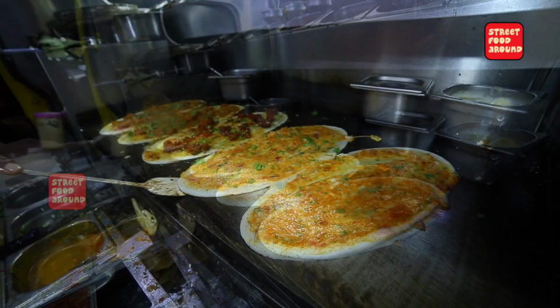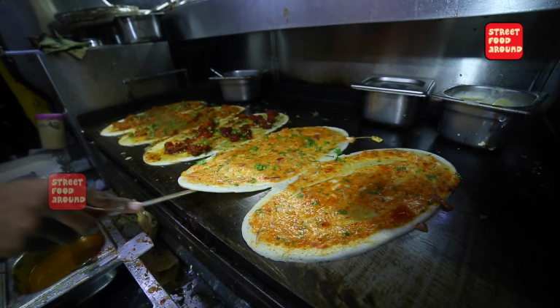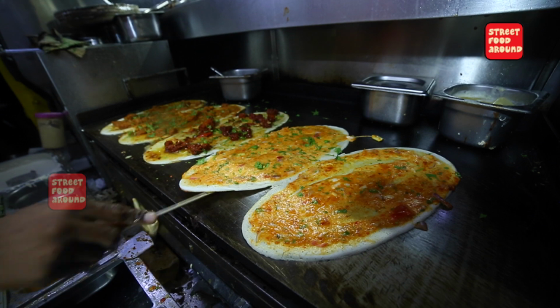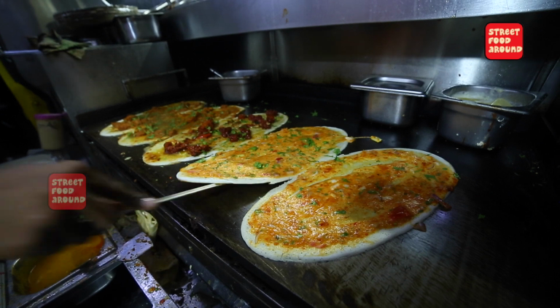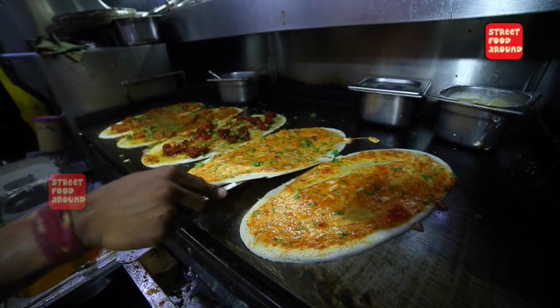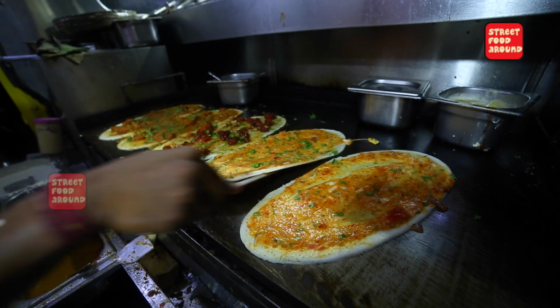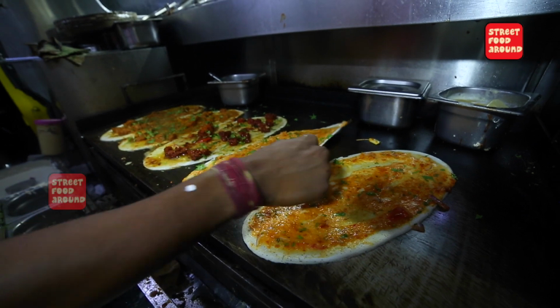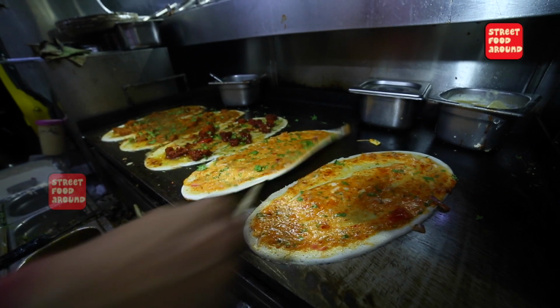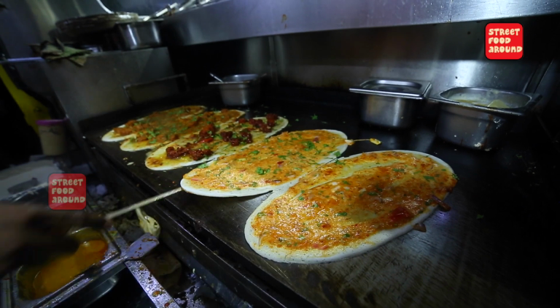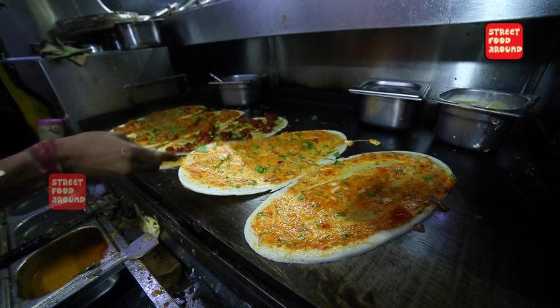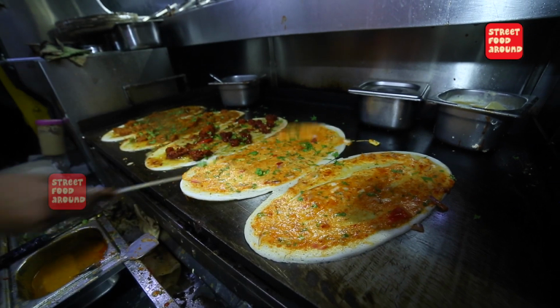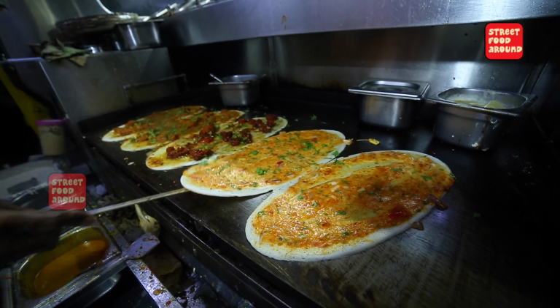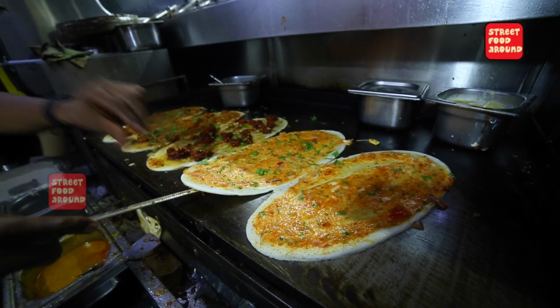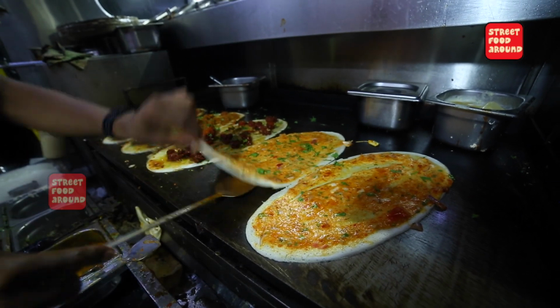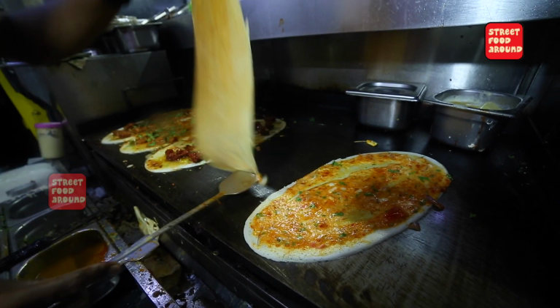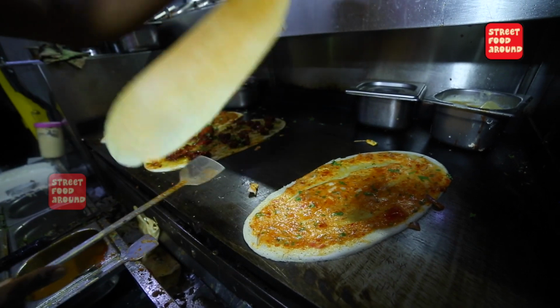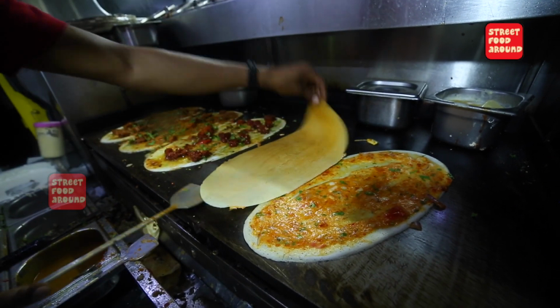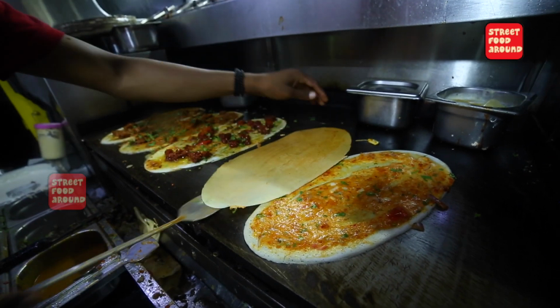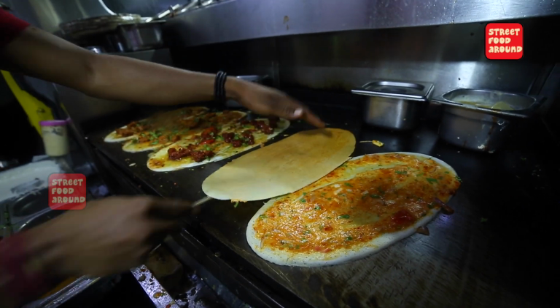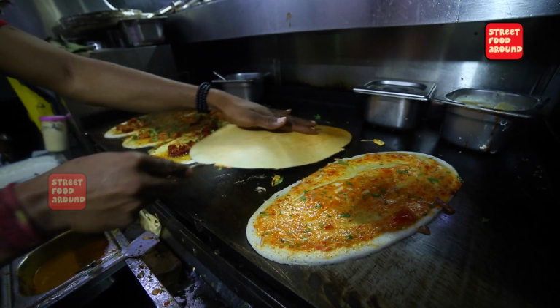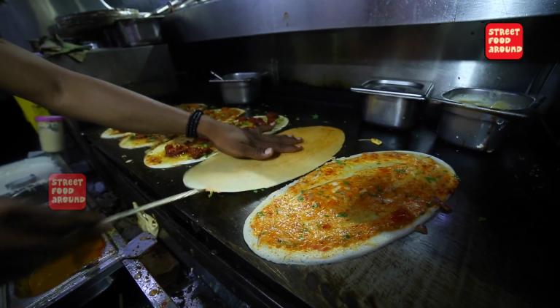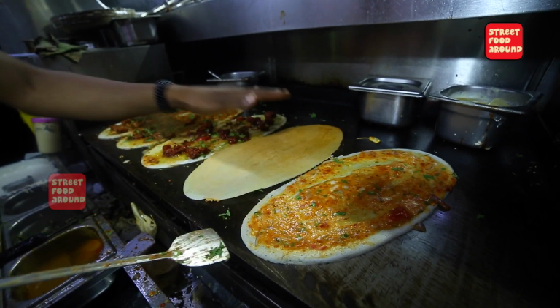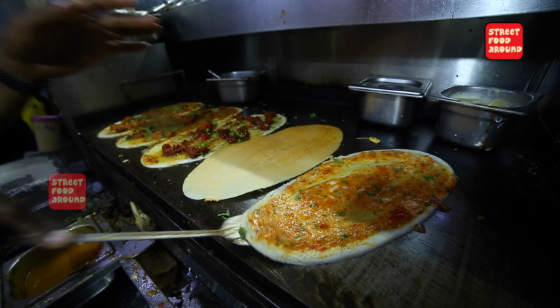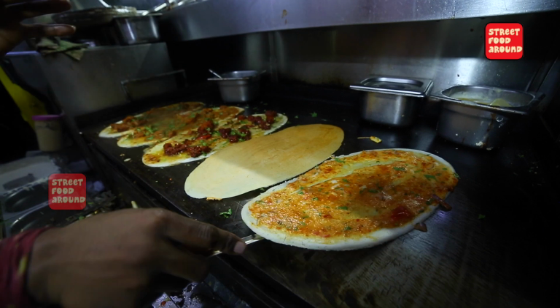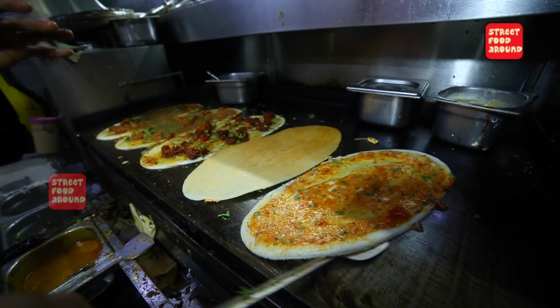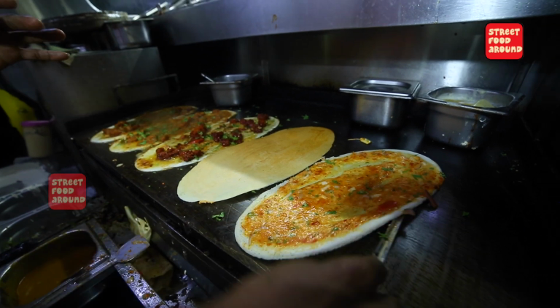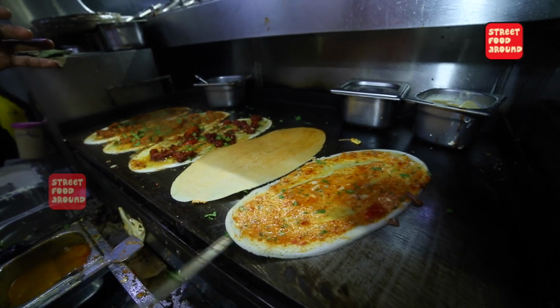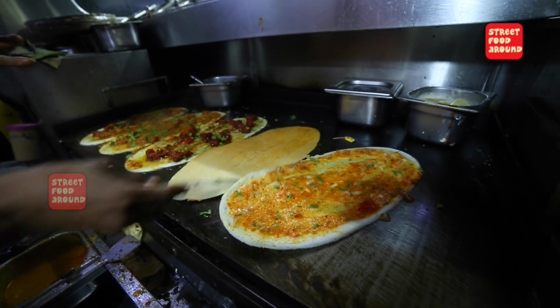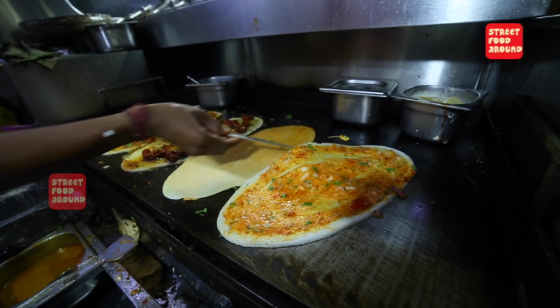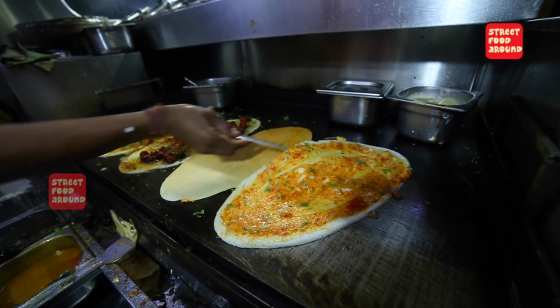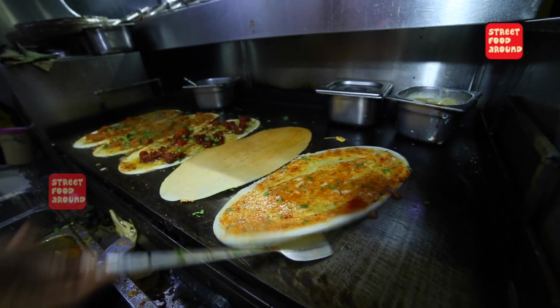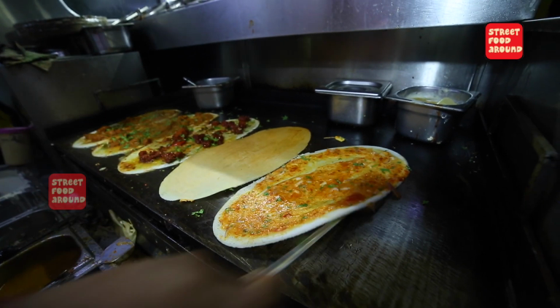We'll put it in a bit. No, I'll let it go. I'll let it go. It's in the pan. It's in the pan.